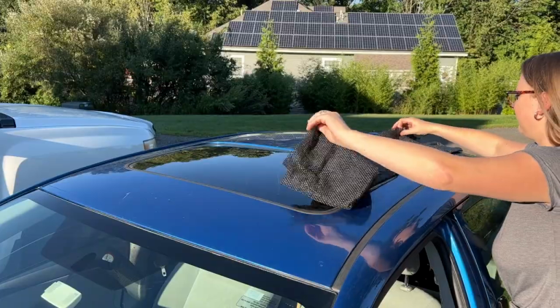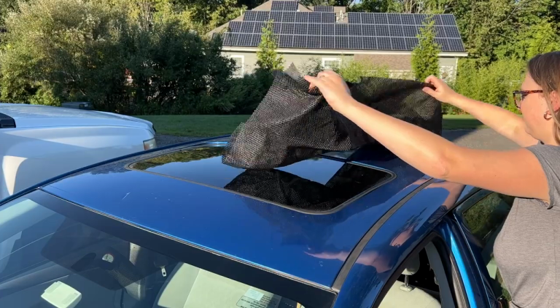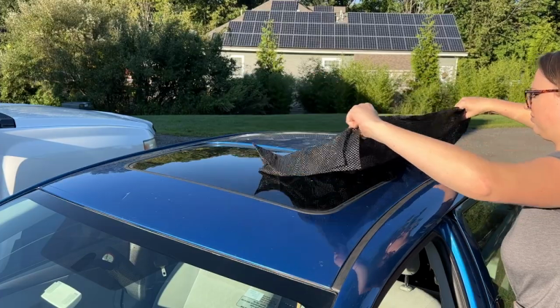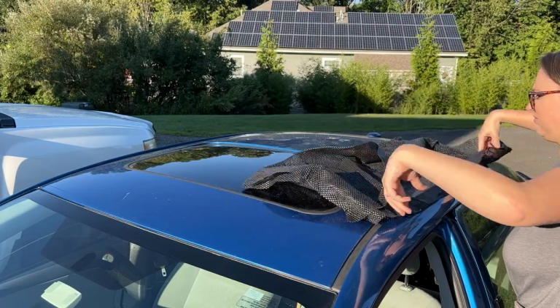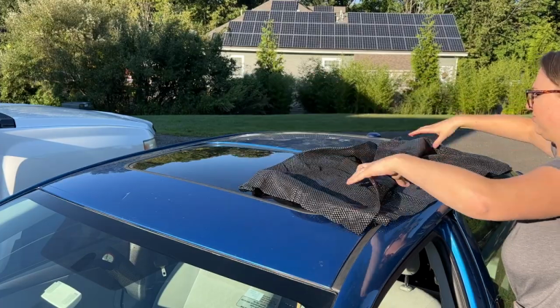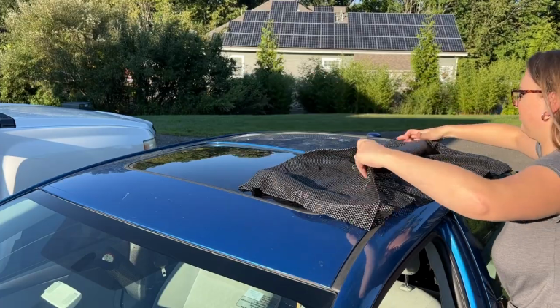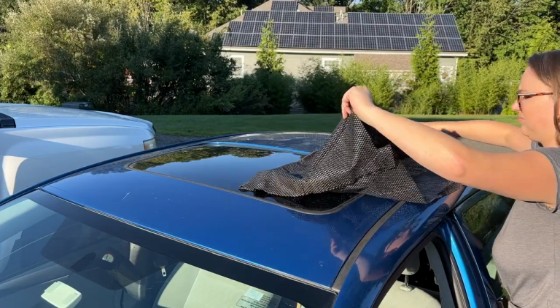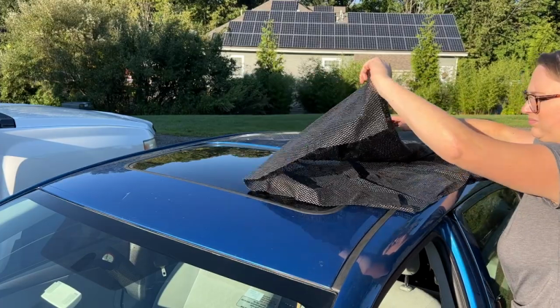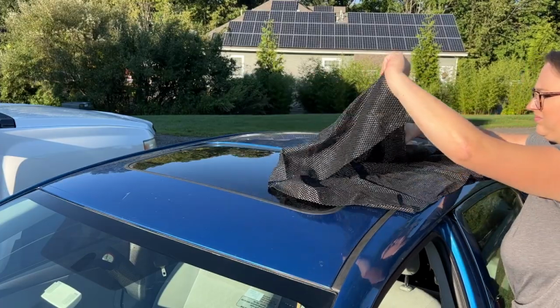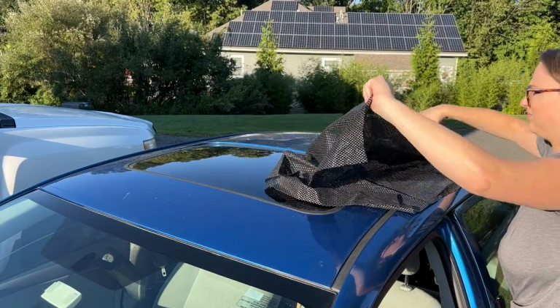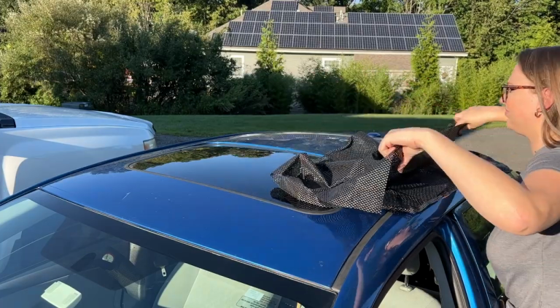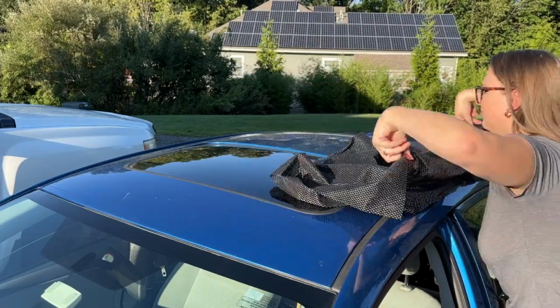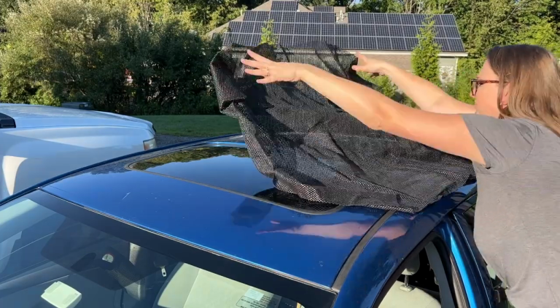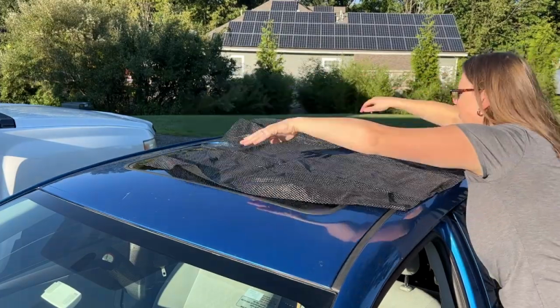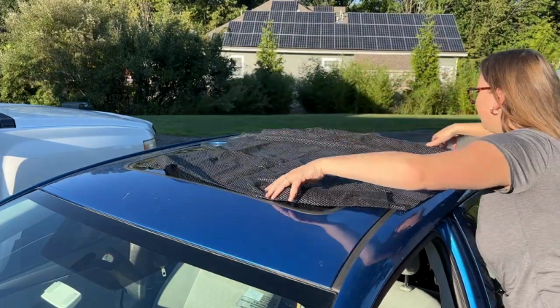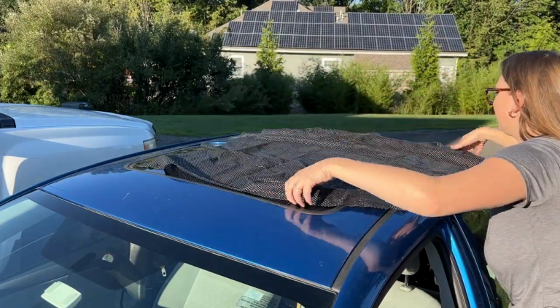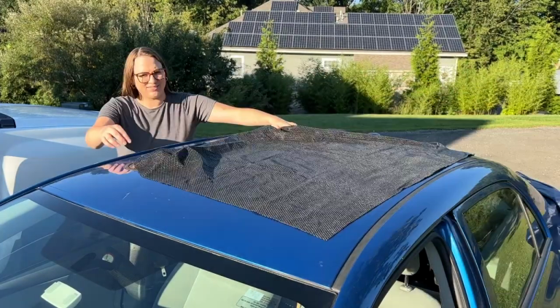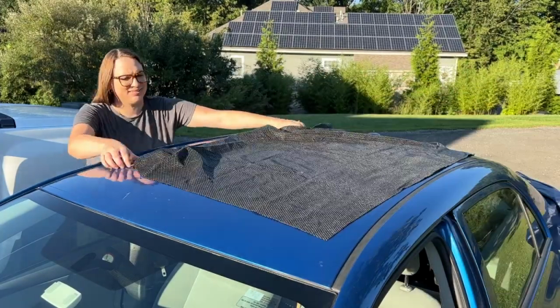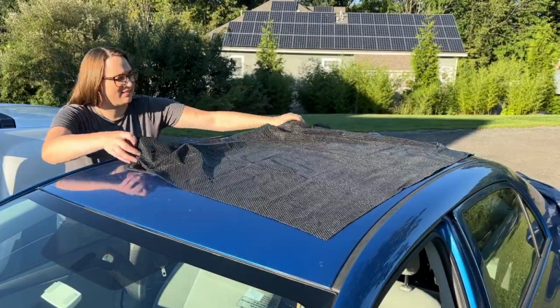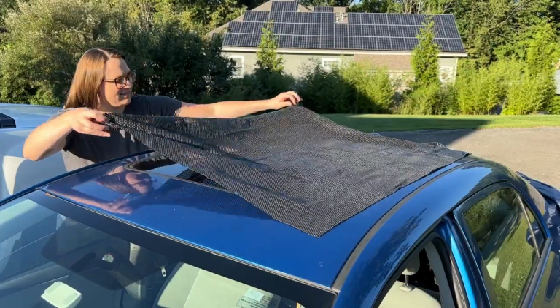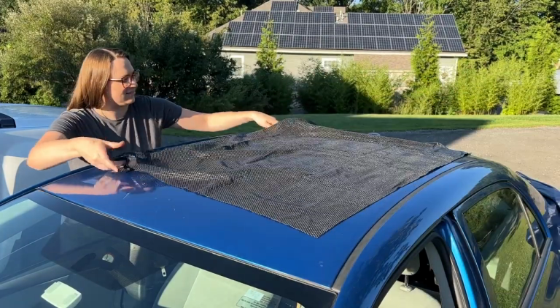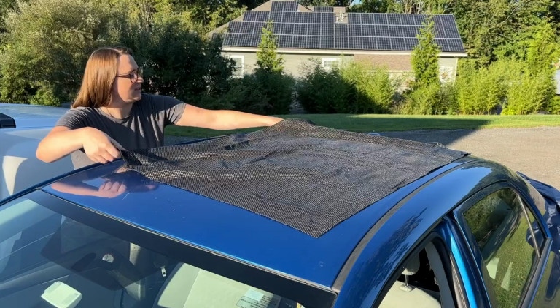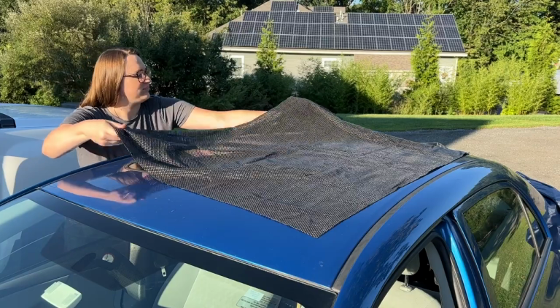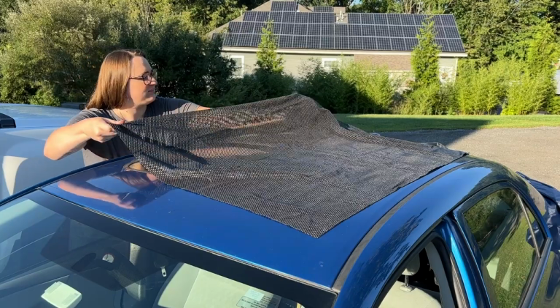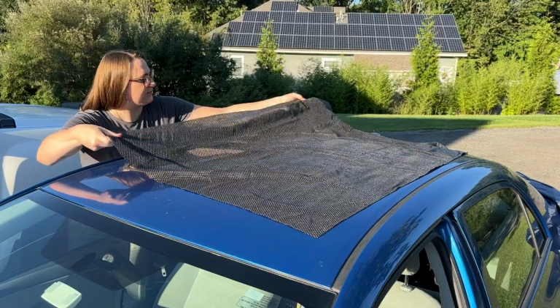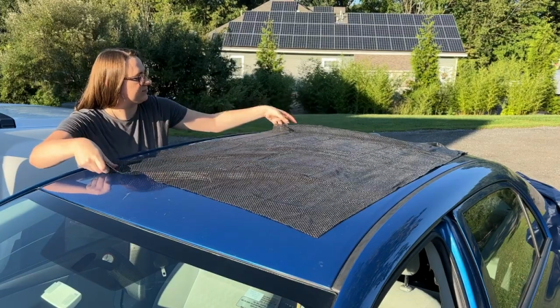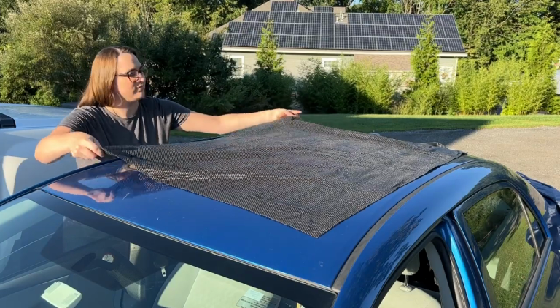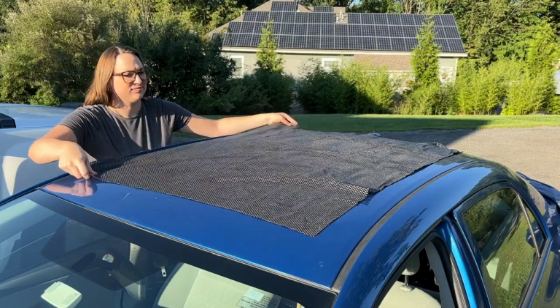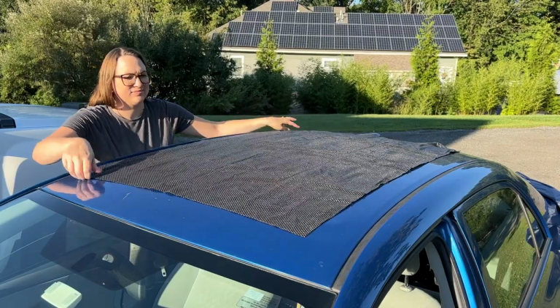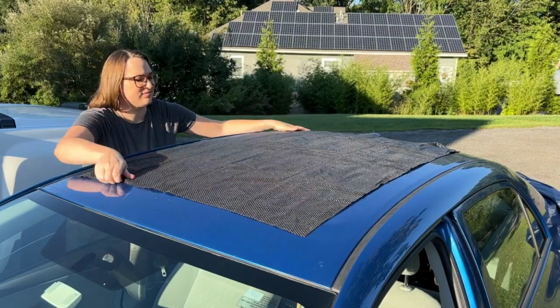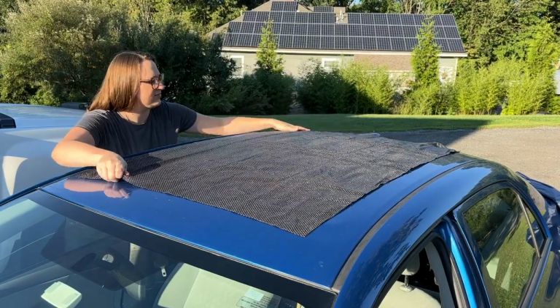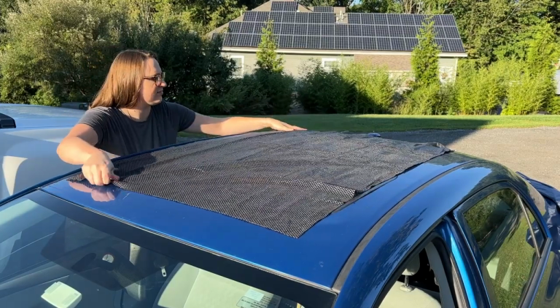It comes with an anti-slip mat that you put down first to give you even more peace of mind that the bag isn't going to be shifting around on your roof while you're driving.